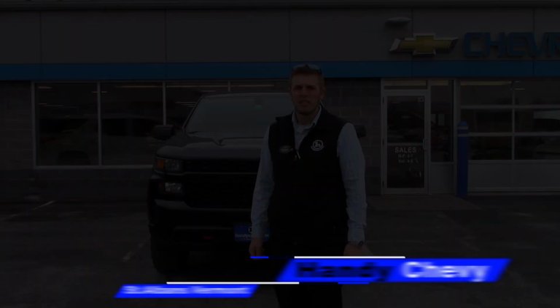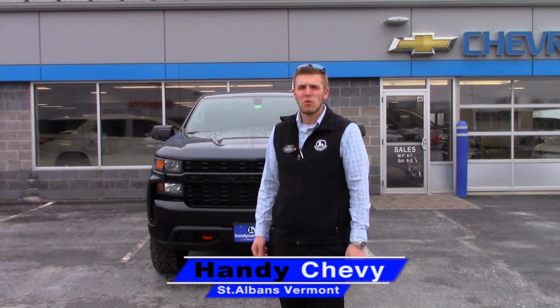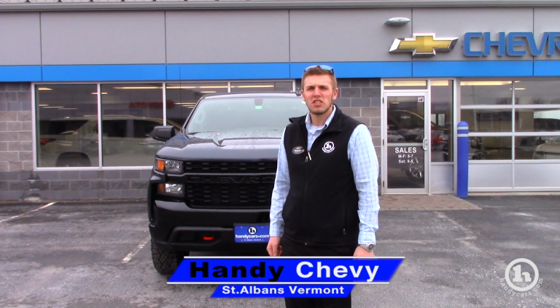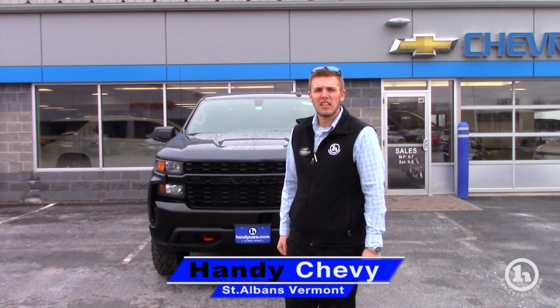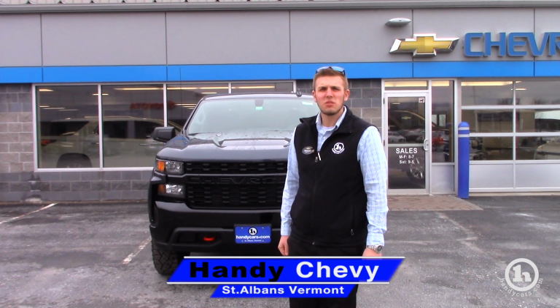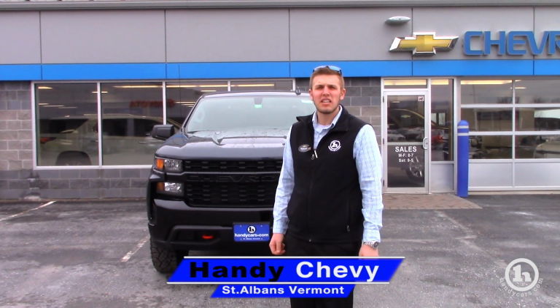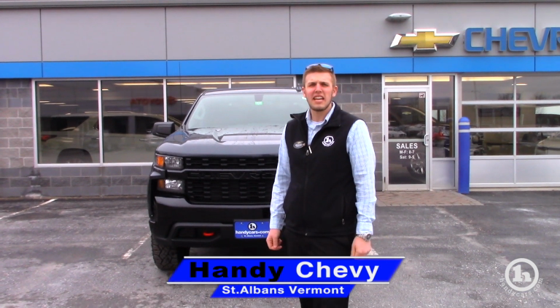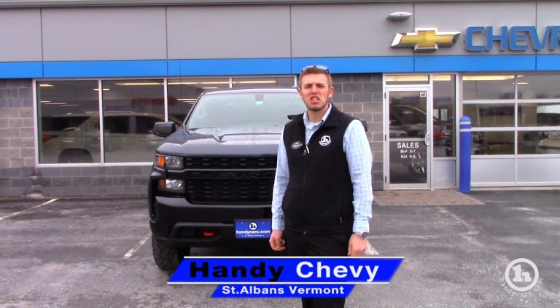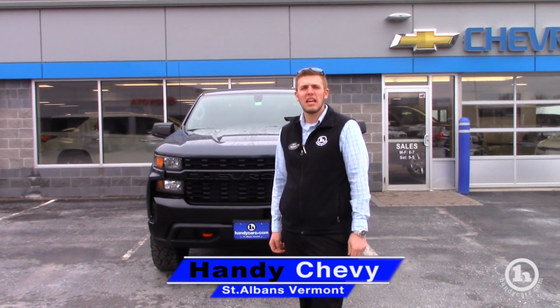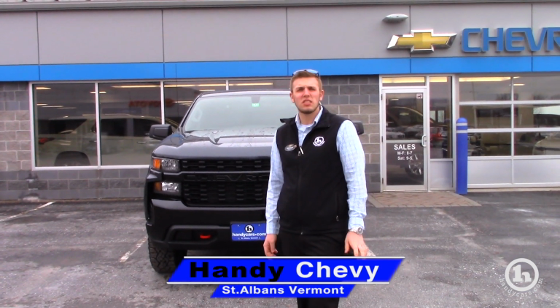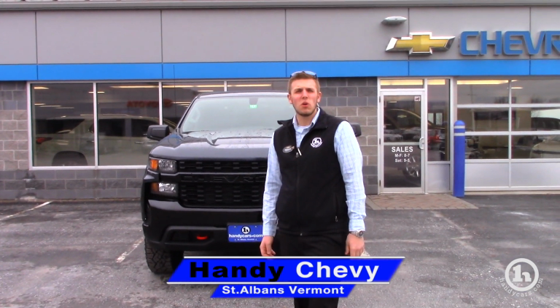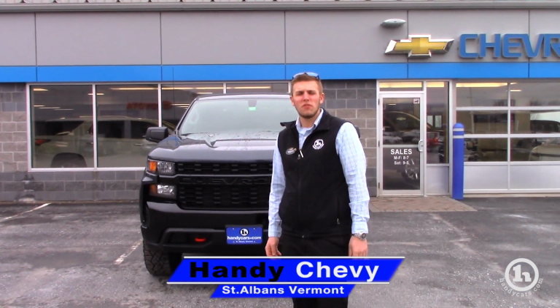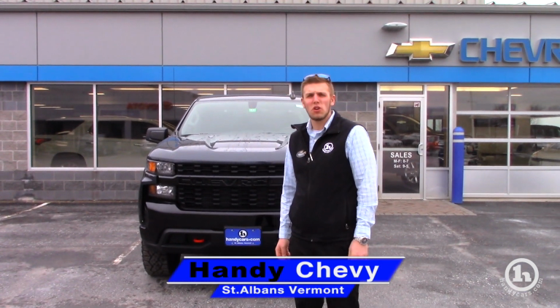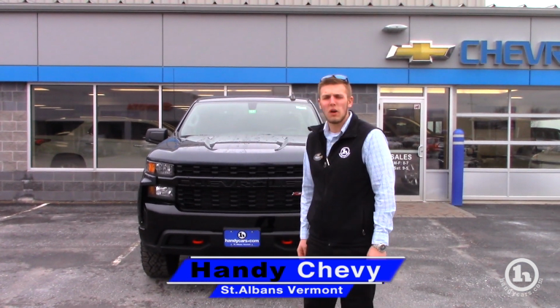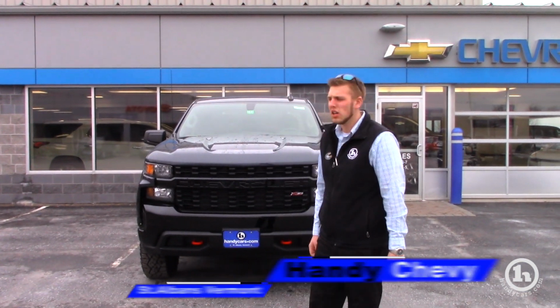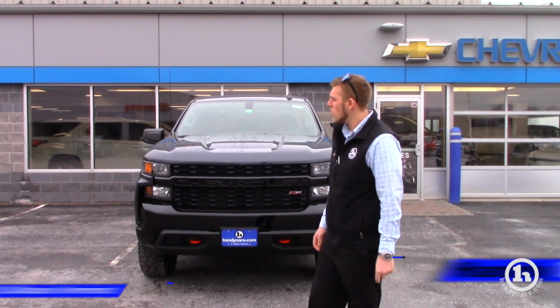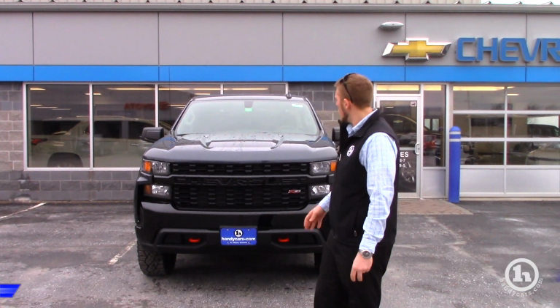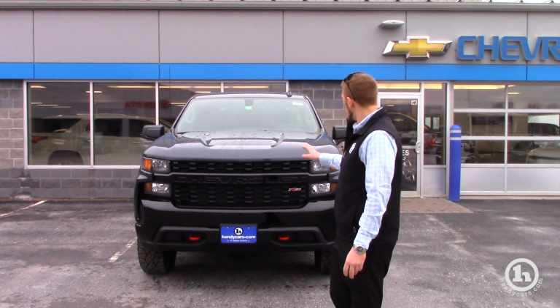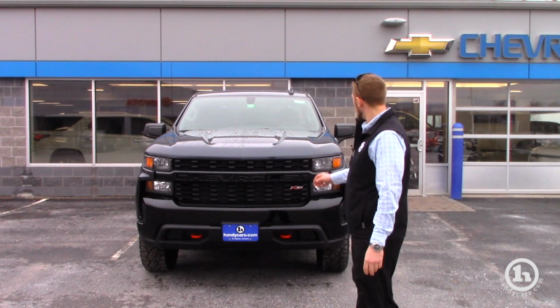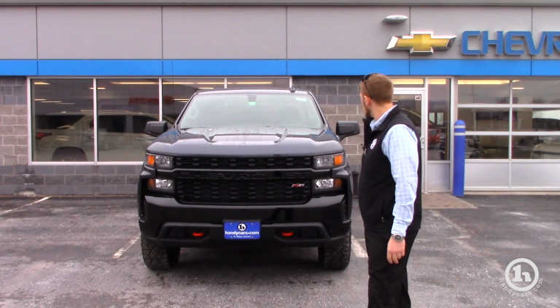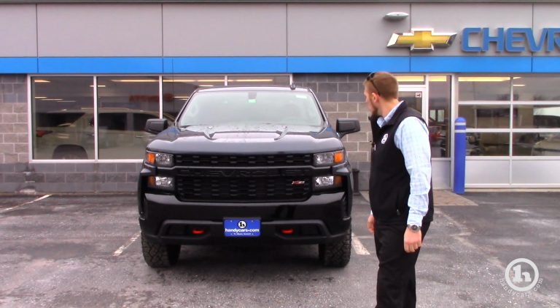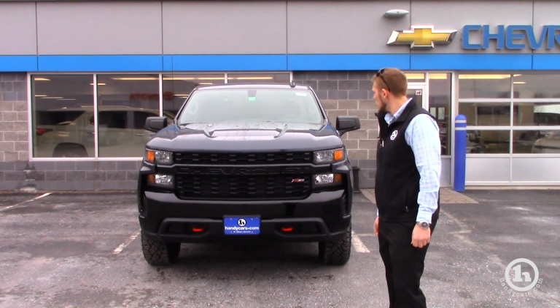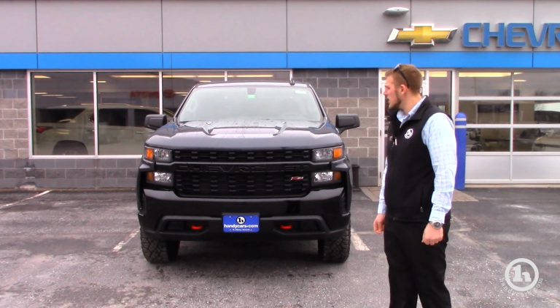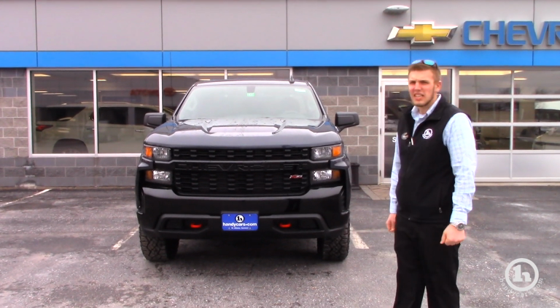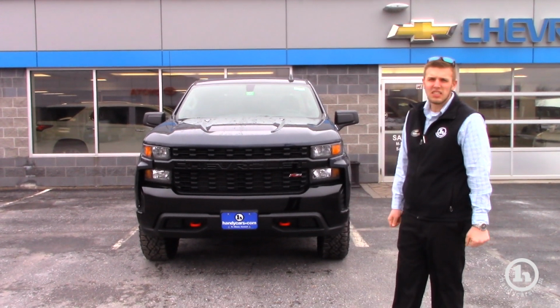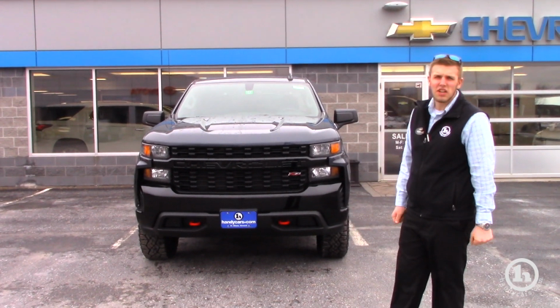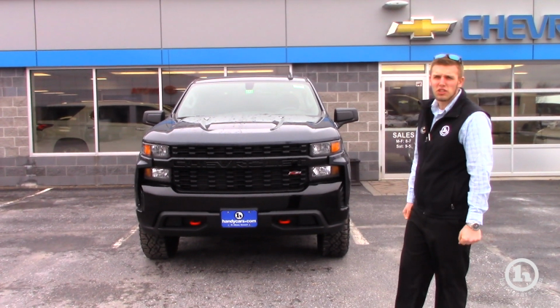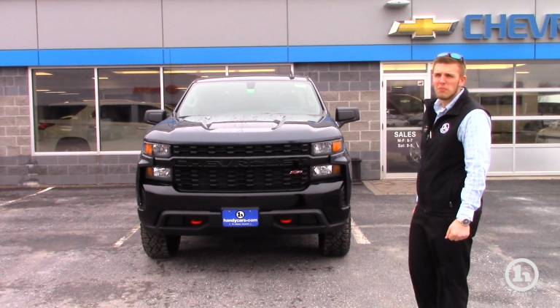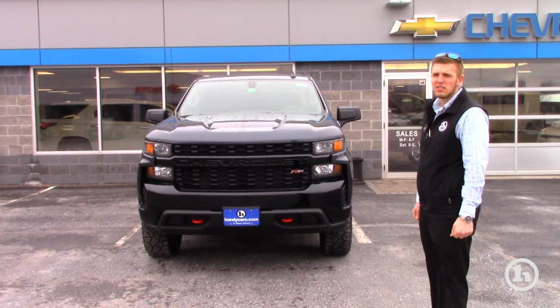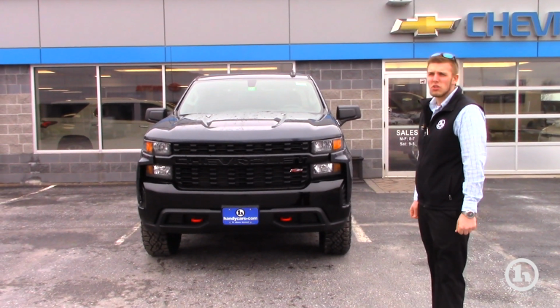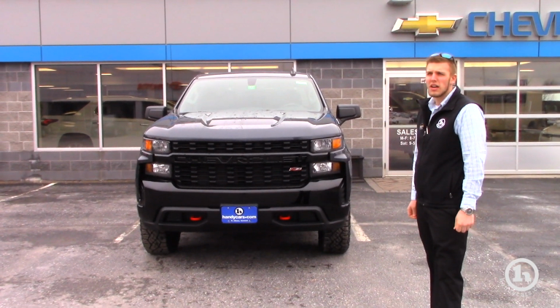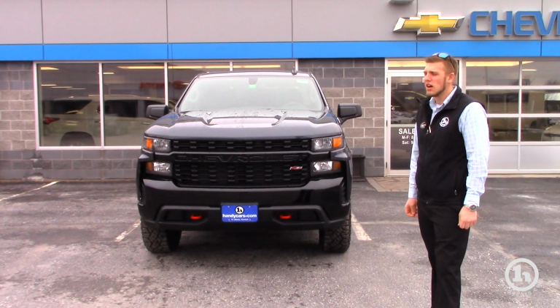Good morning Darlene, this is Brendan here at Handy Chevrolet. We just spoke on the phone a little while ago, but I wanted to send you this video on this 2019 Chevrolet Trail Boss that you inquired on.